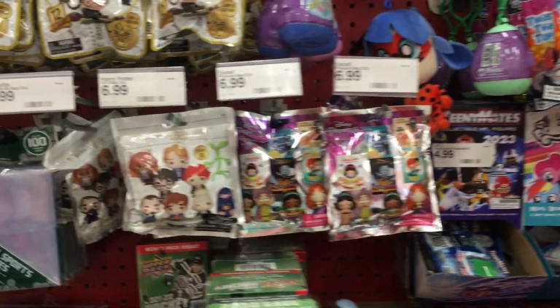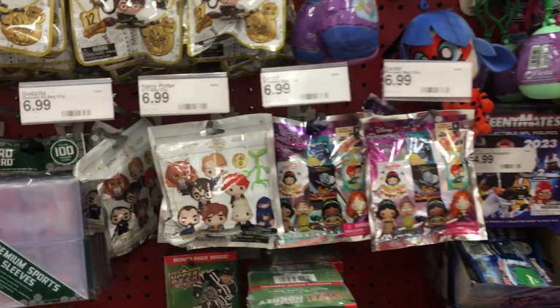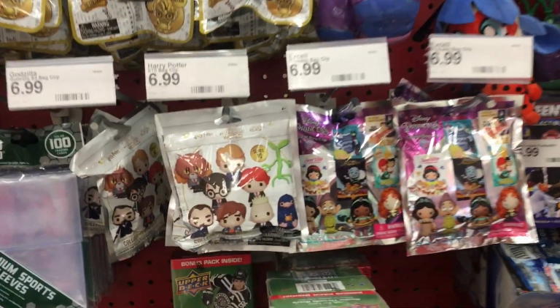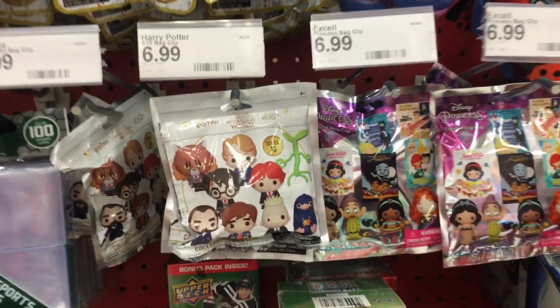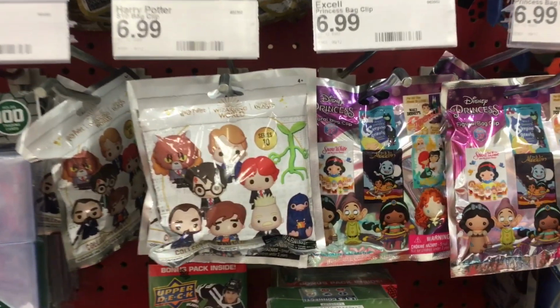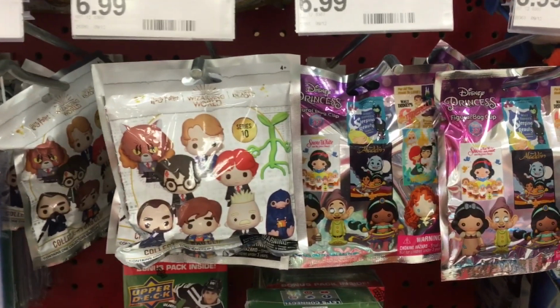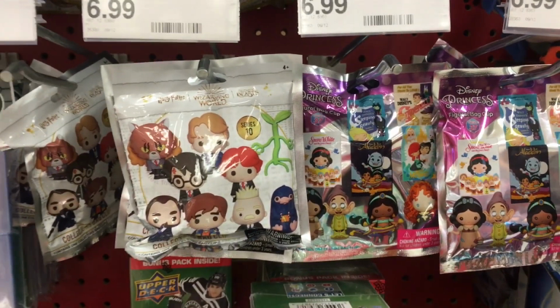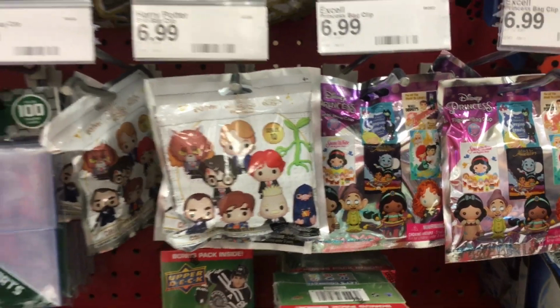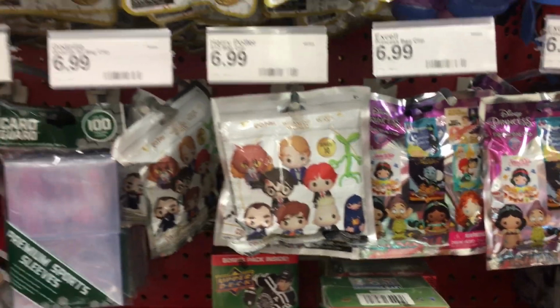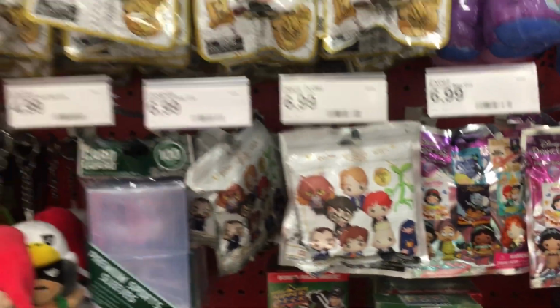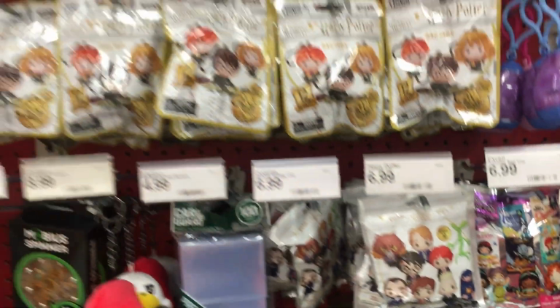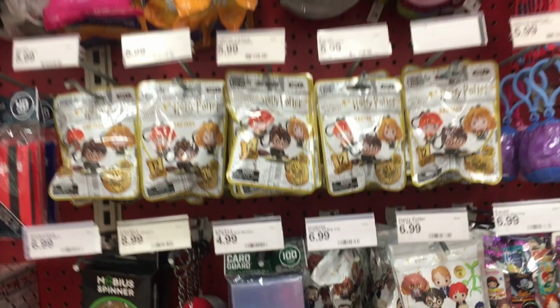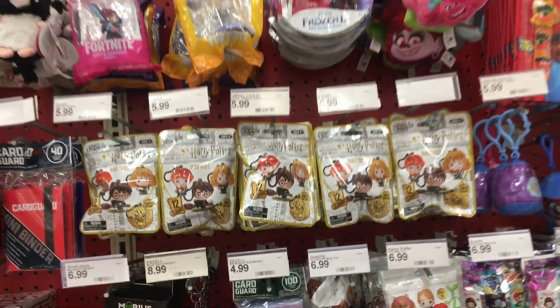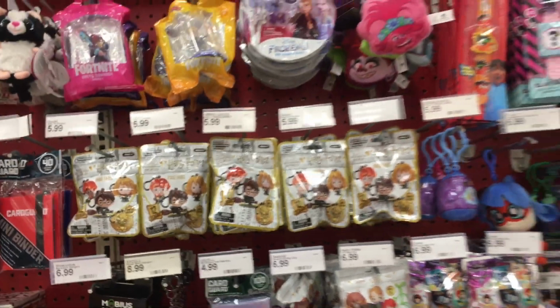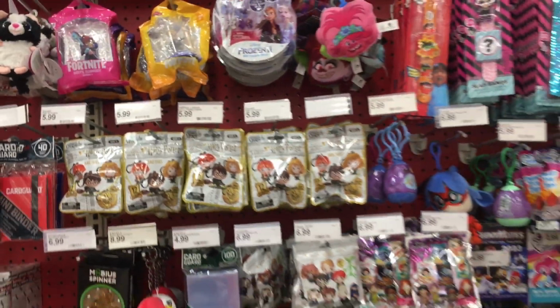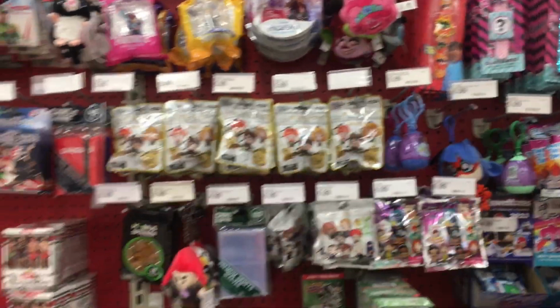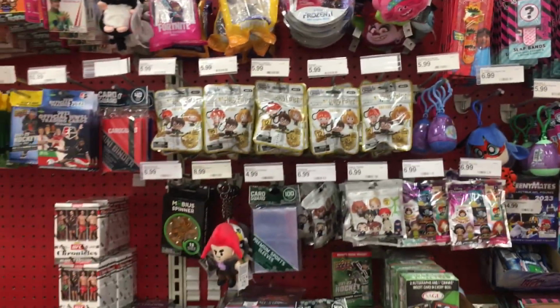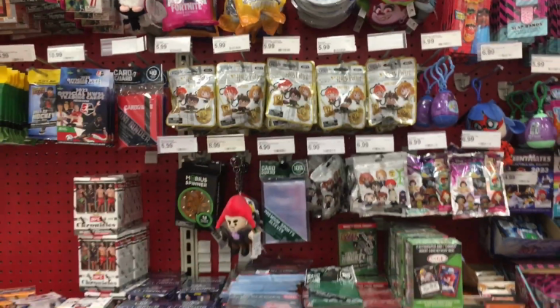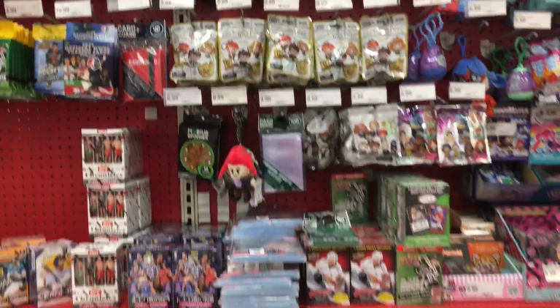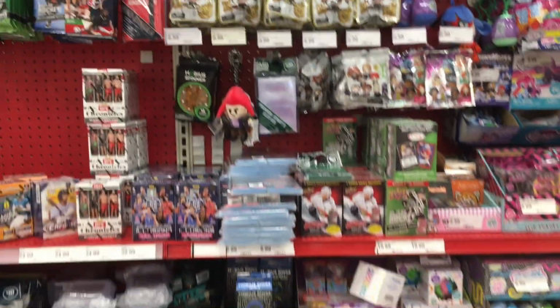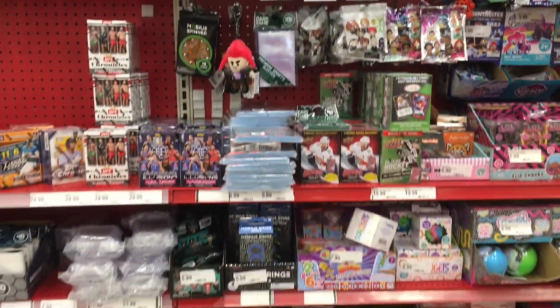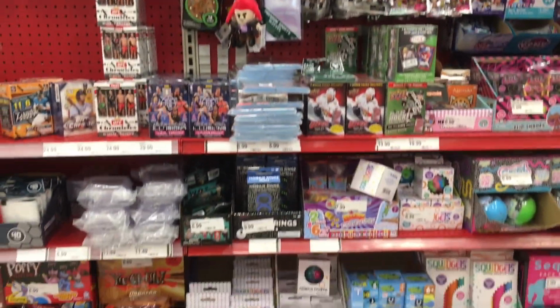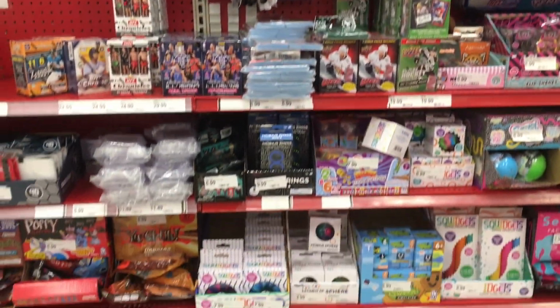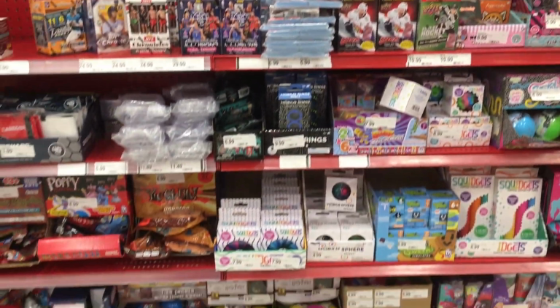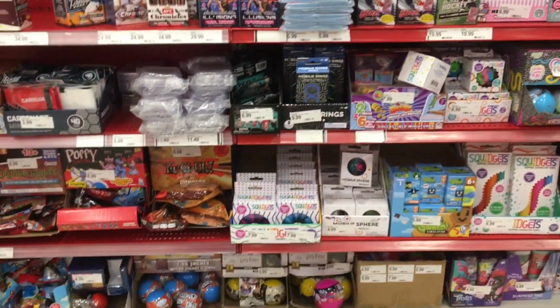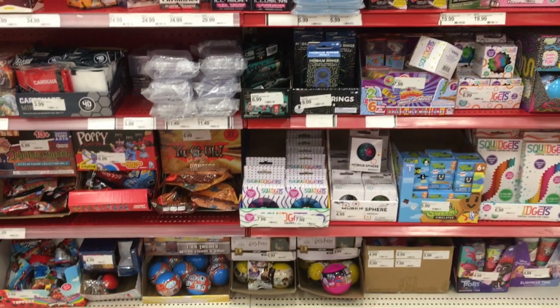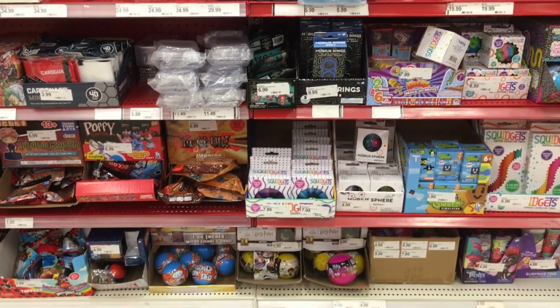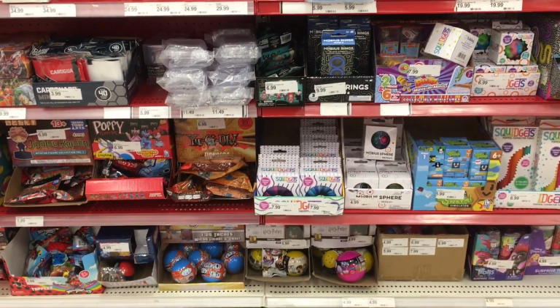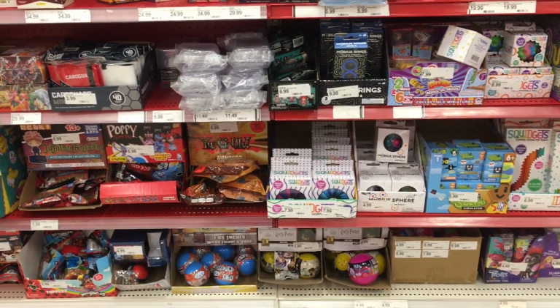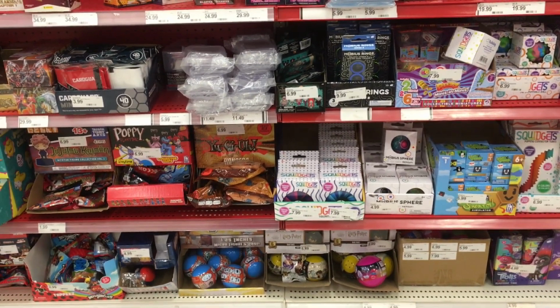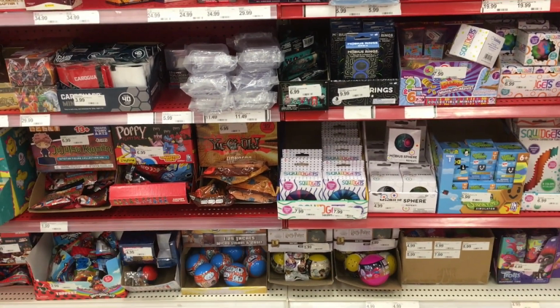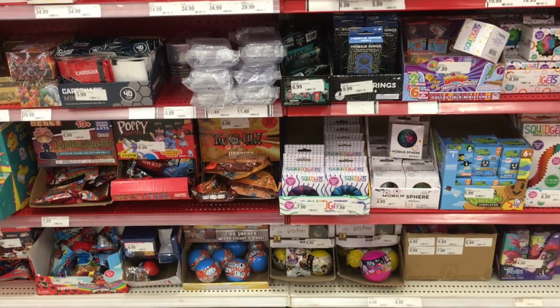They have a nice selection of figure-old keyrings. They have that newest Harry Potter set as well as the little mini figures. So definitely a great variety, especially in the Pokémon card part.